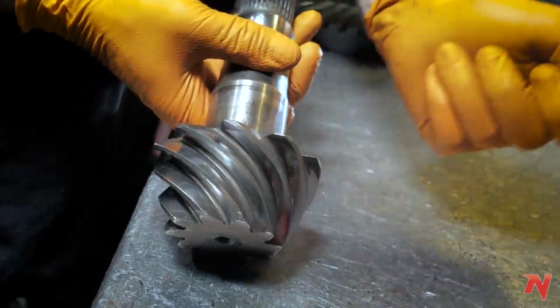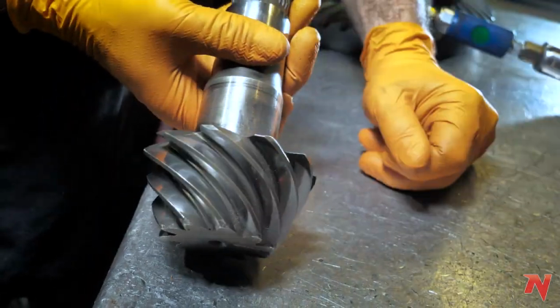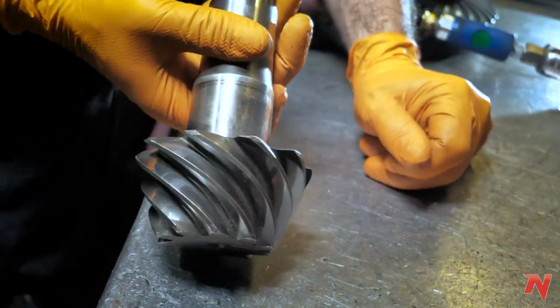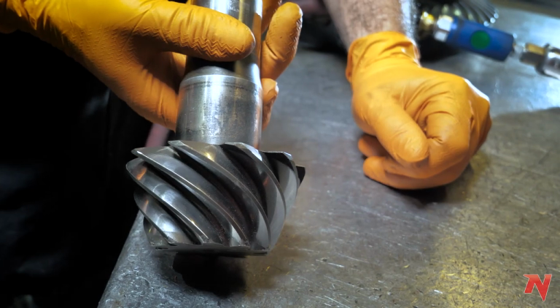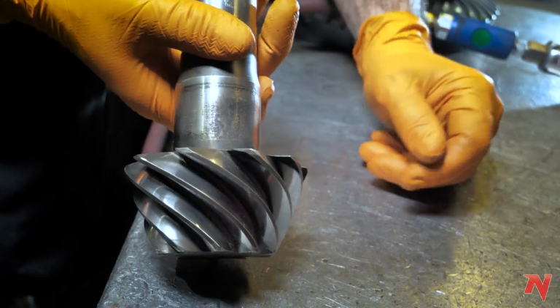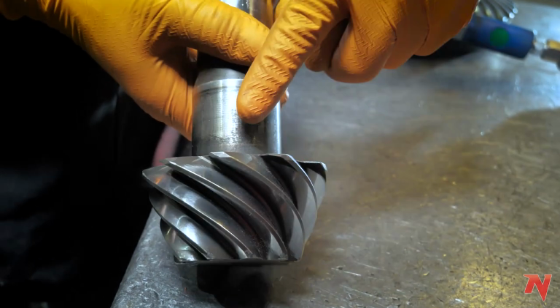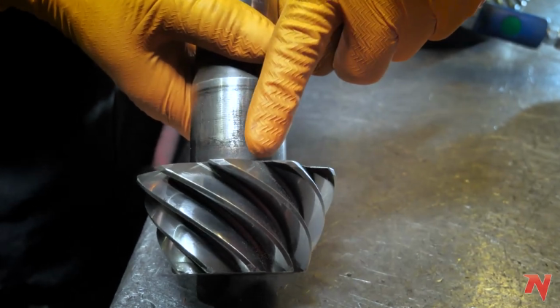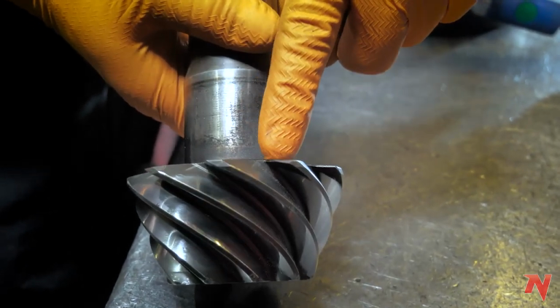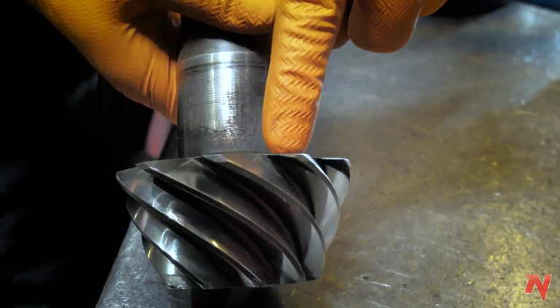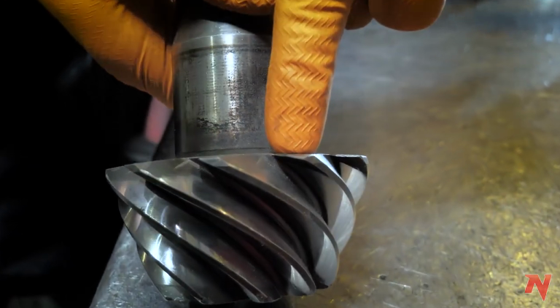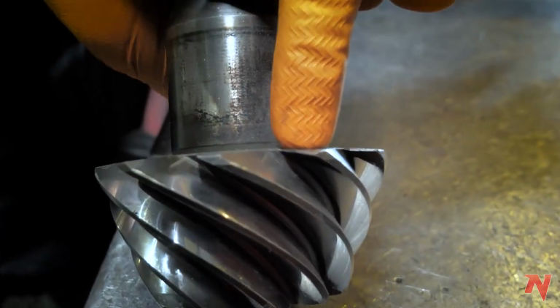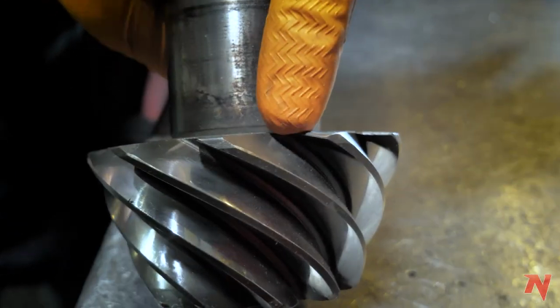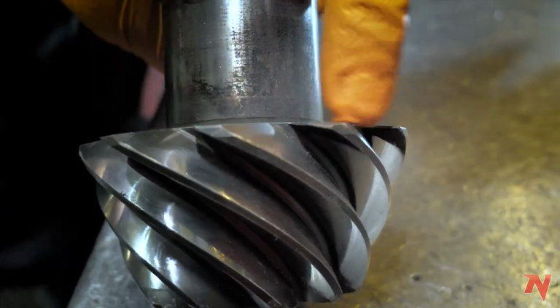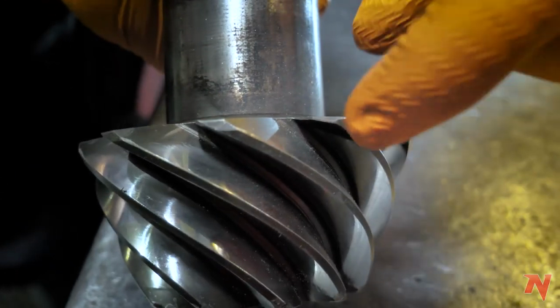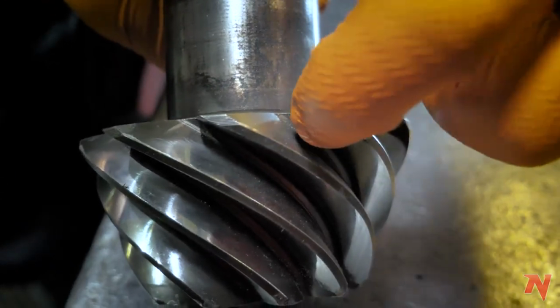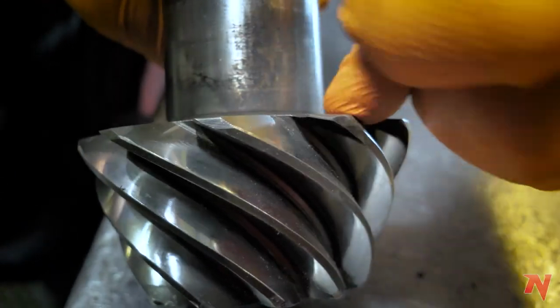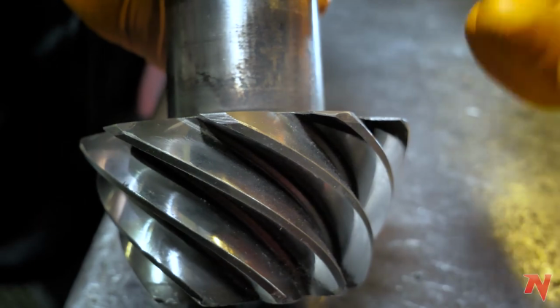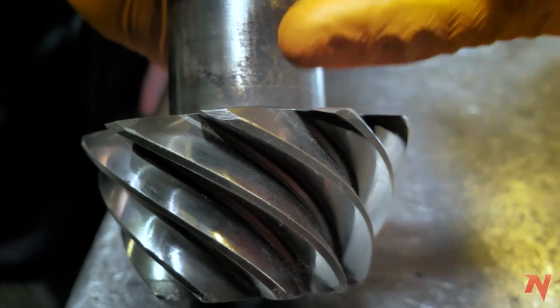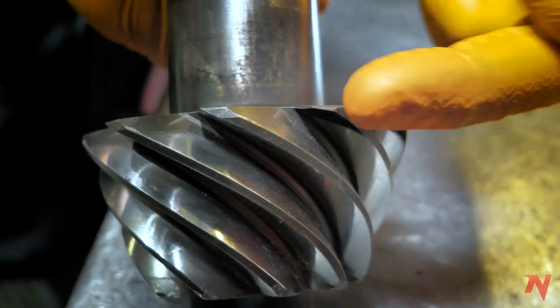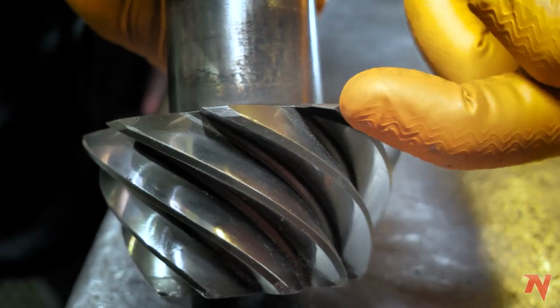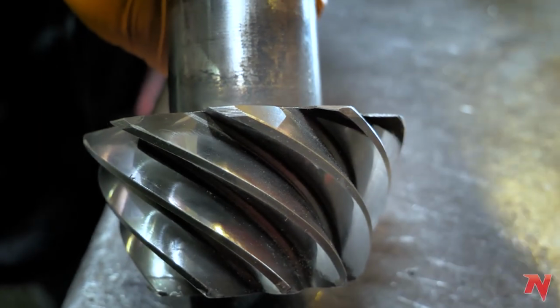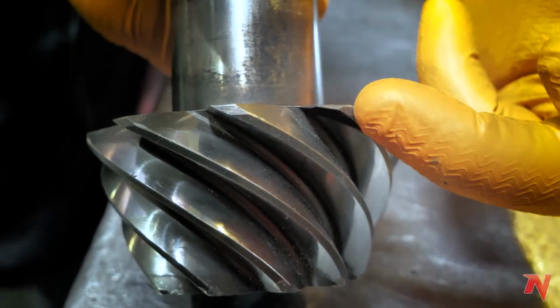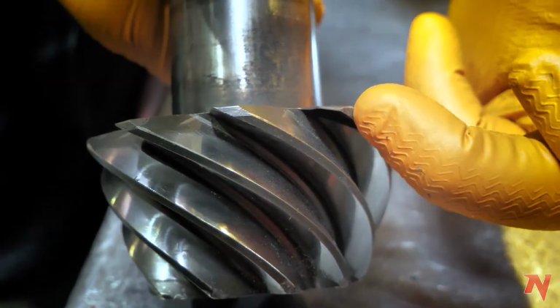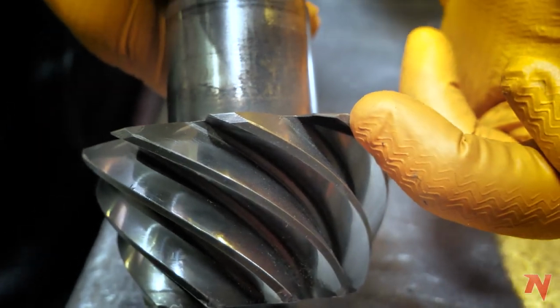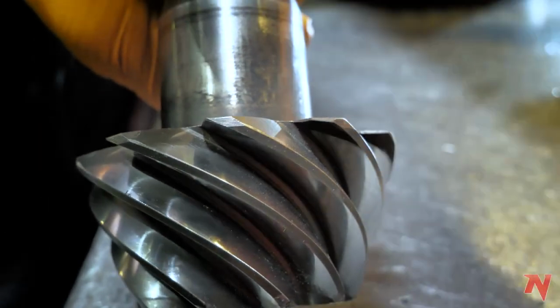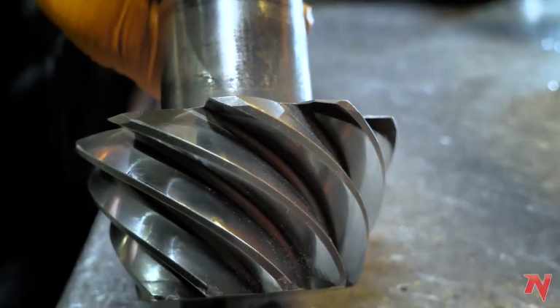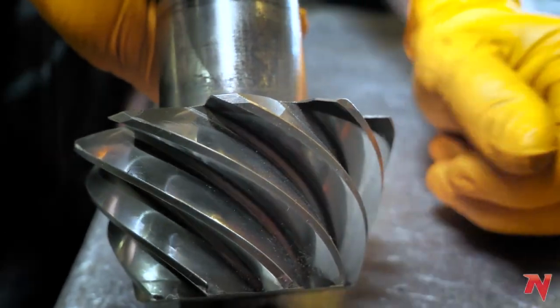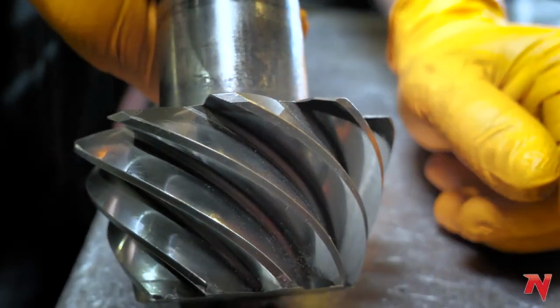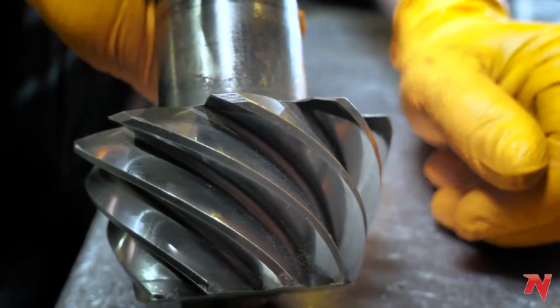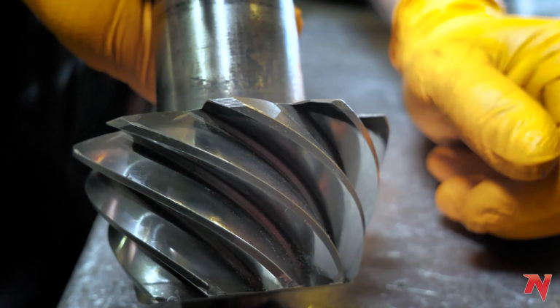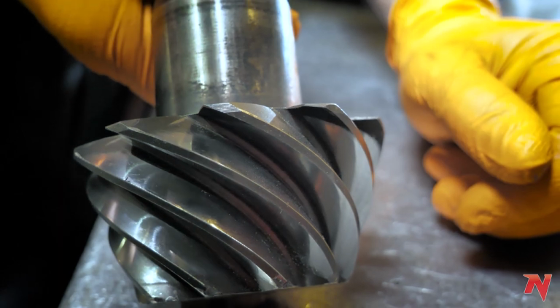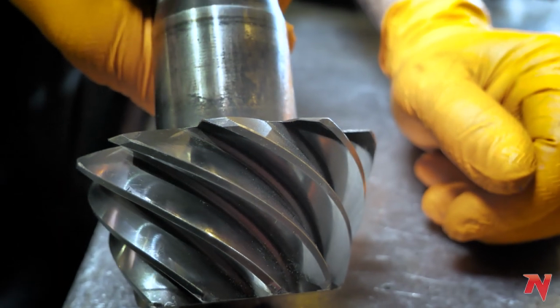That's all you need to do to fix that. And as you can see, you can barely even see where it broke off. Everything's nice and smooth. You can tell there's no more cracks, there's nothing major going on there, and it looks a little better than it did before.